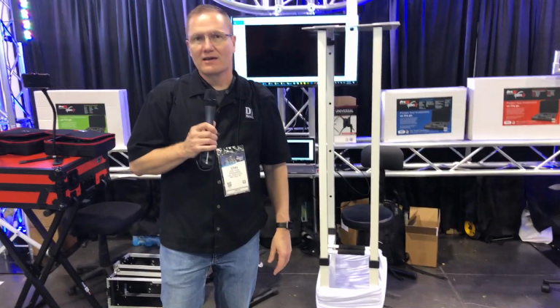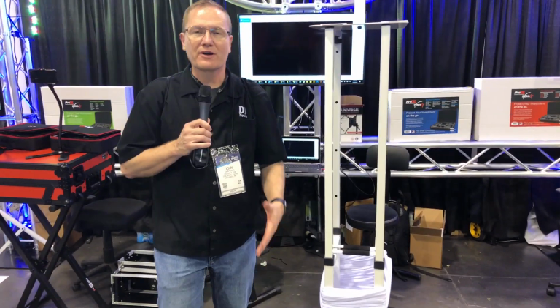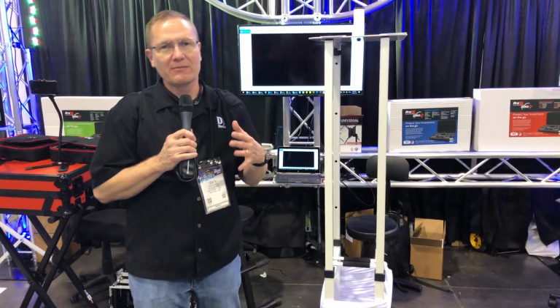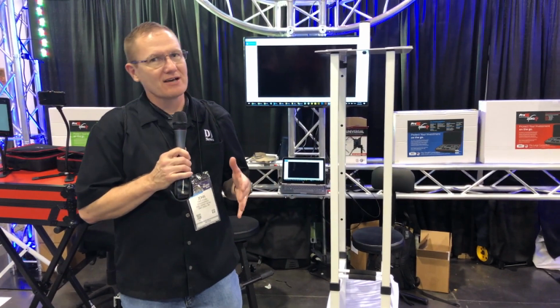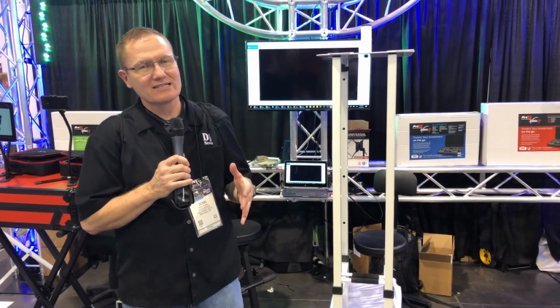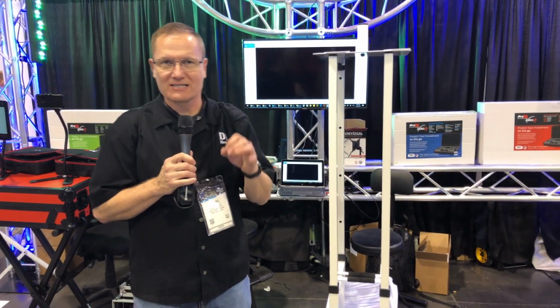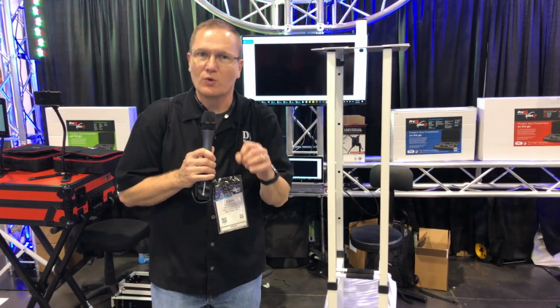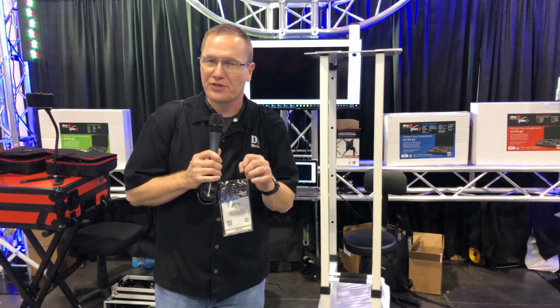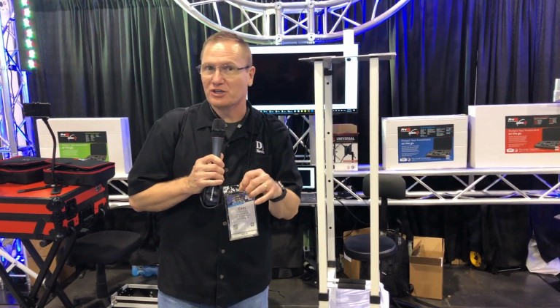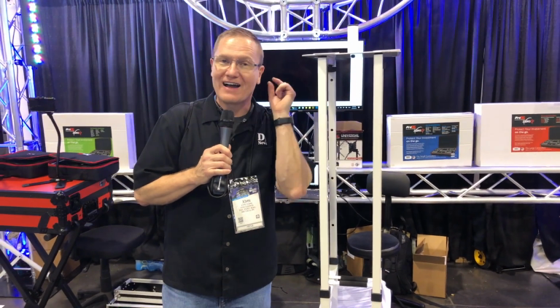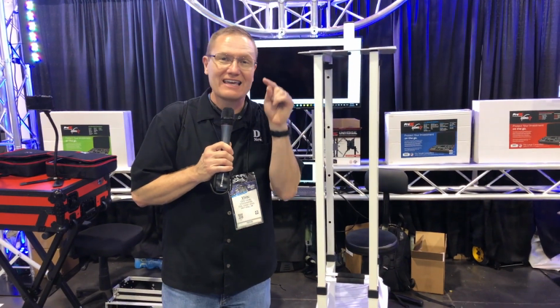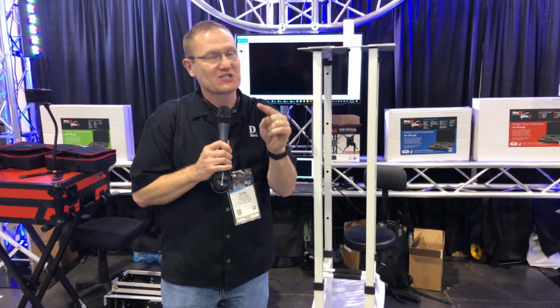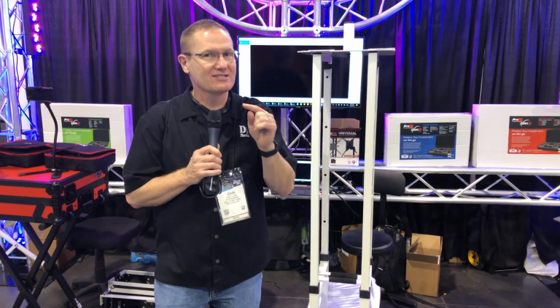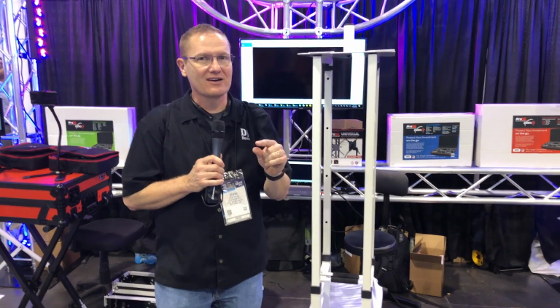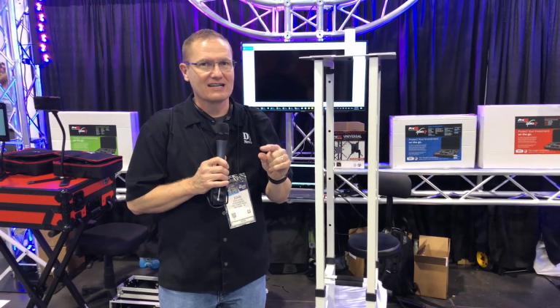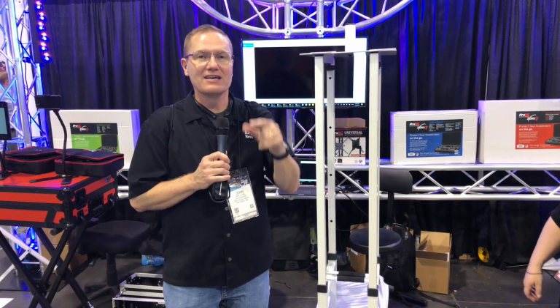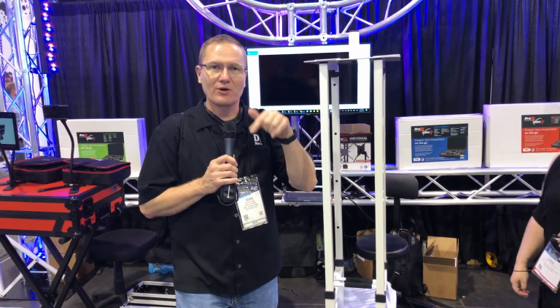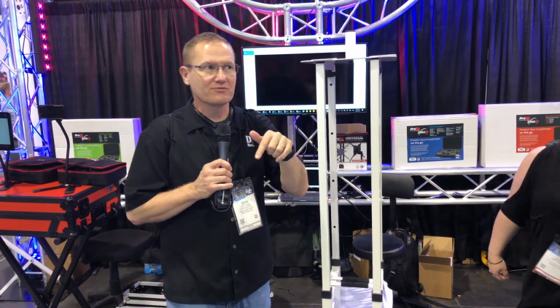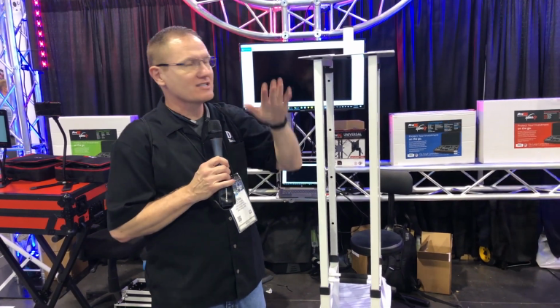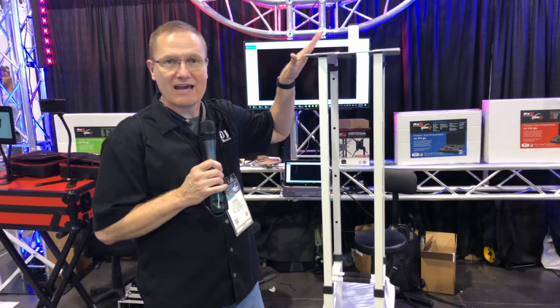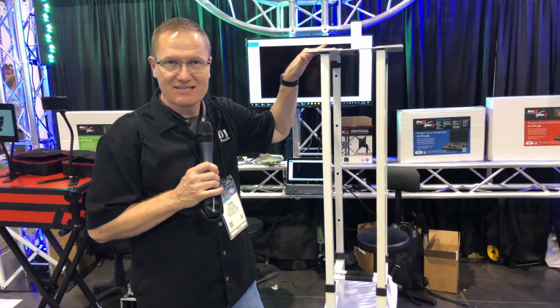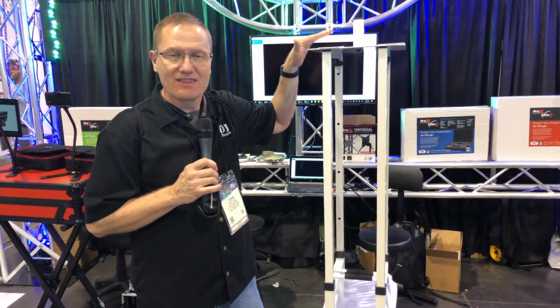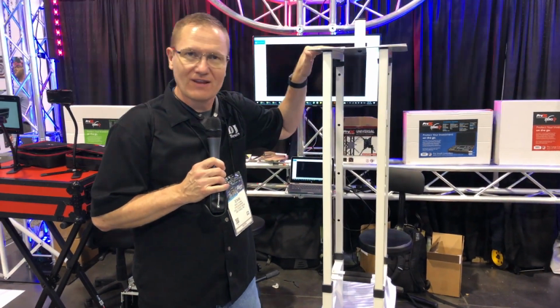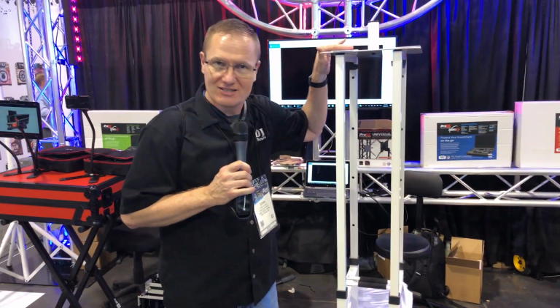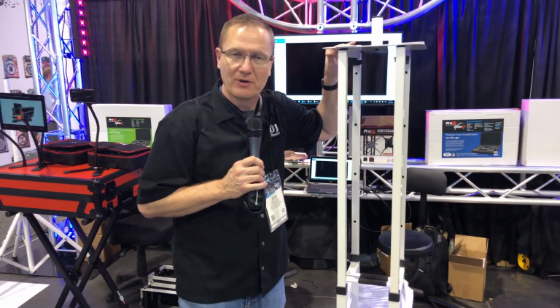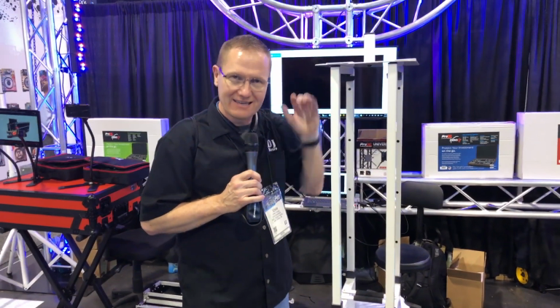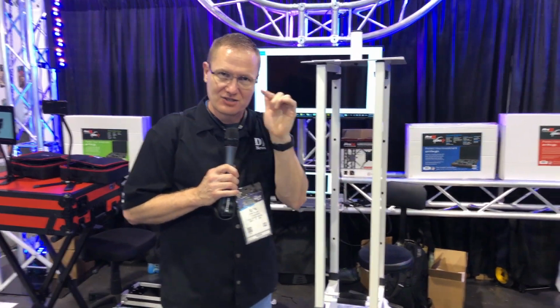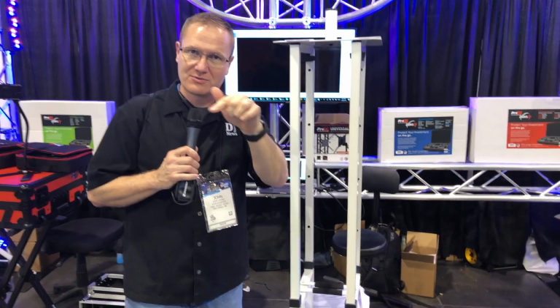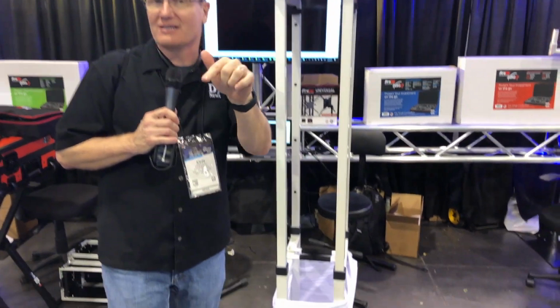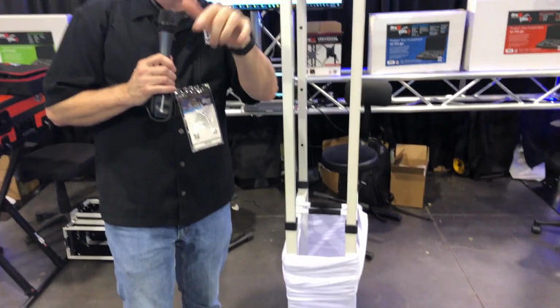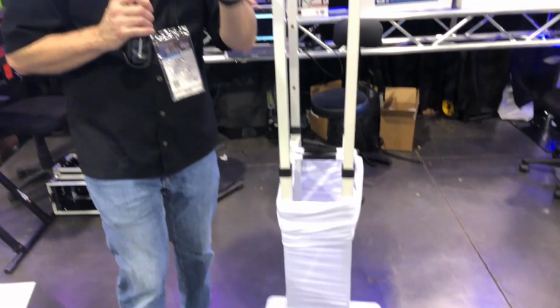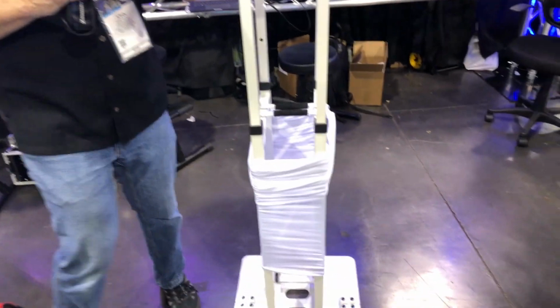Hey, we're at NAMM 2019 looking at some of the cool new things that you'll be finding in the stores in 2019. Pro-X Direct is going to have this, the Flex Totem, in stores with dealers in a couple months here.